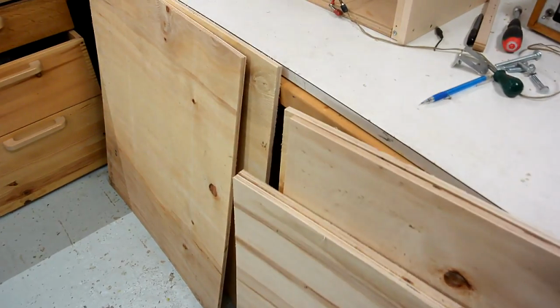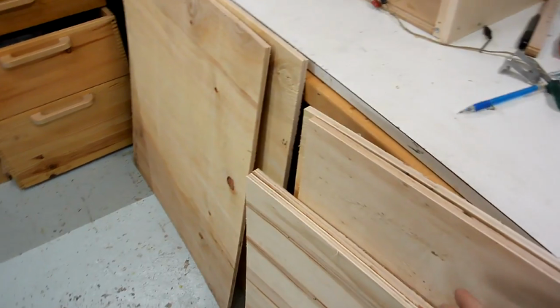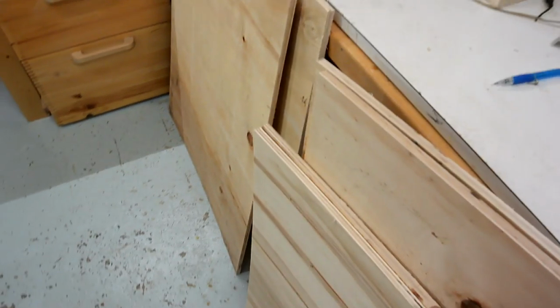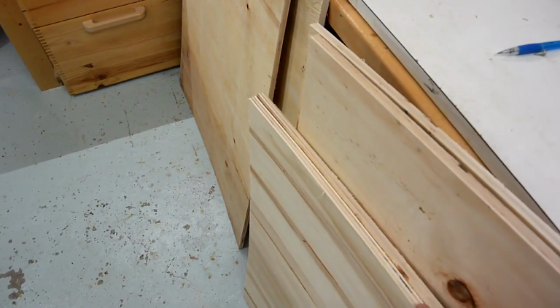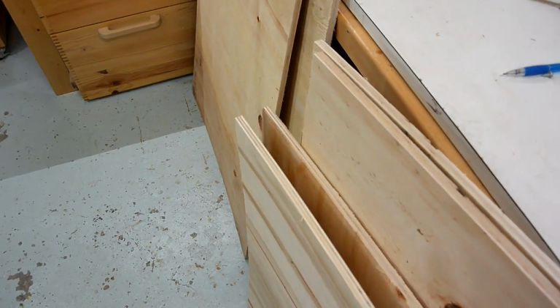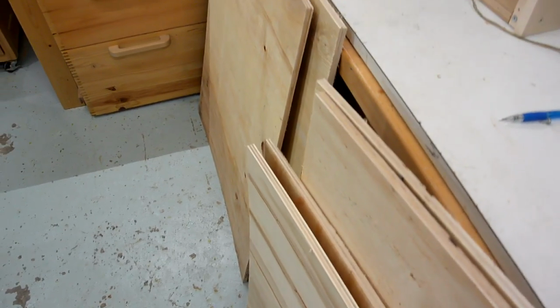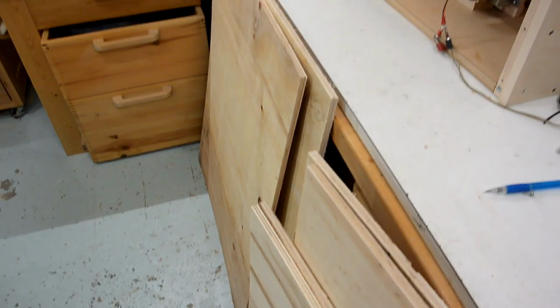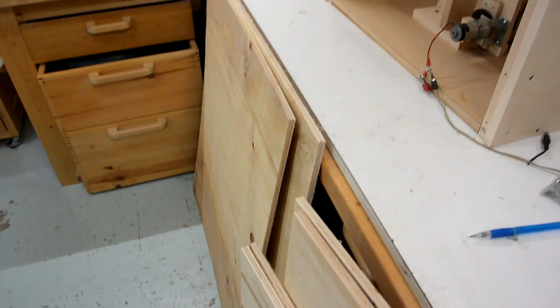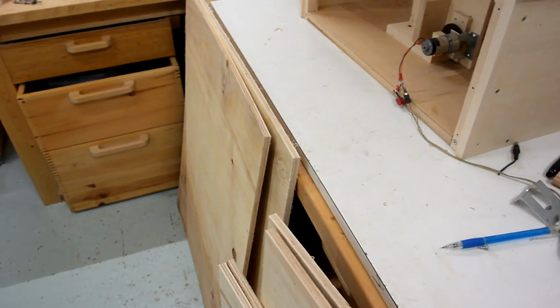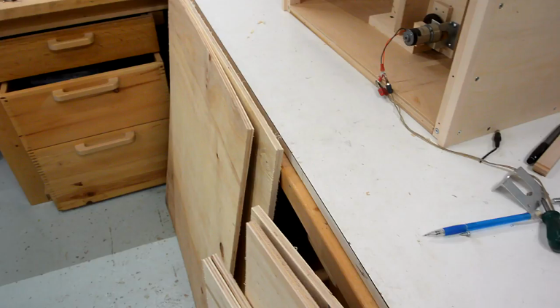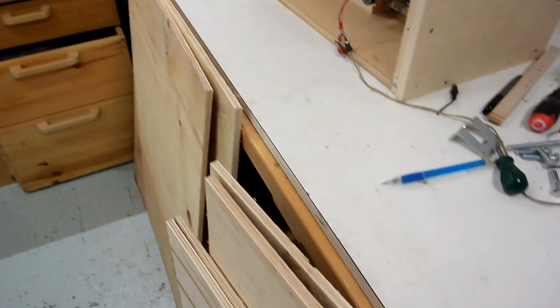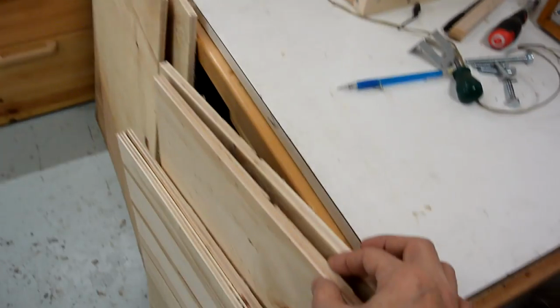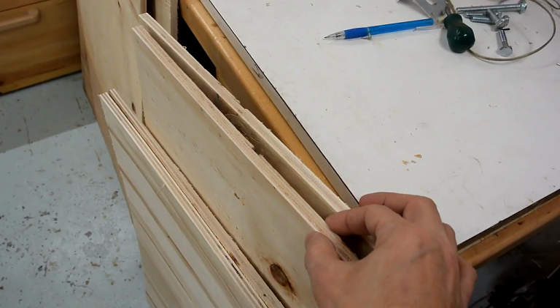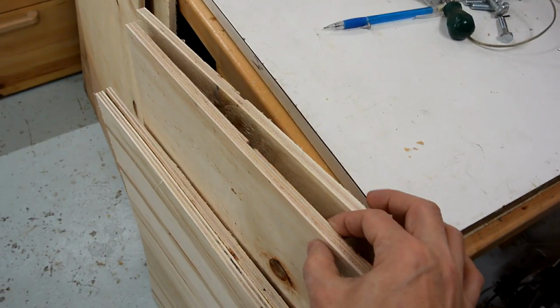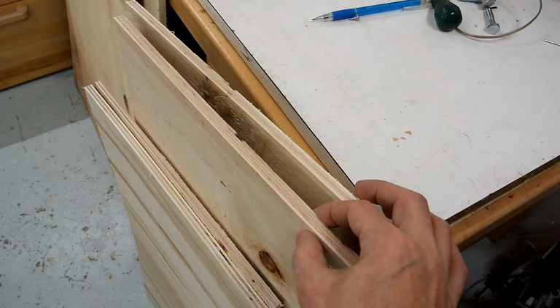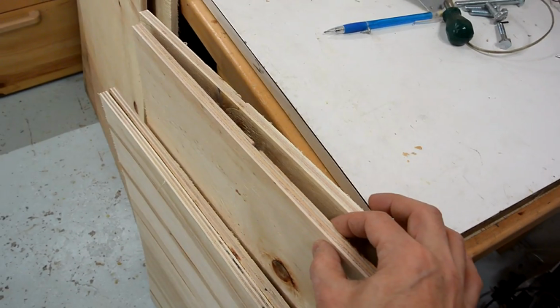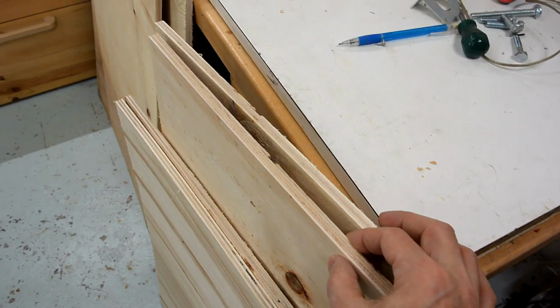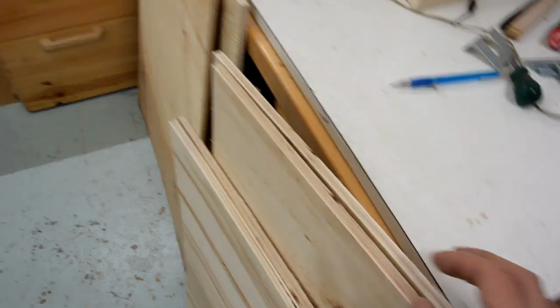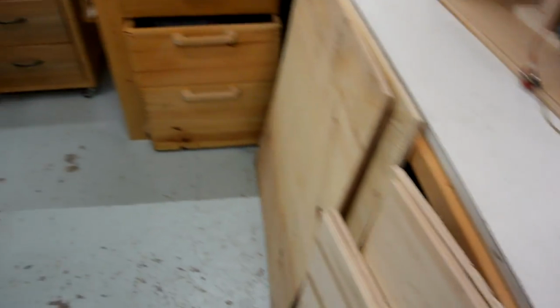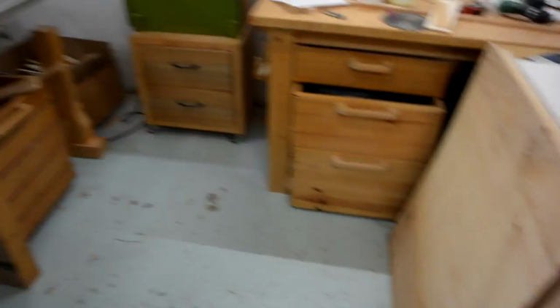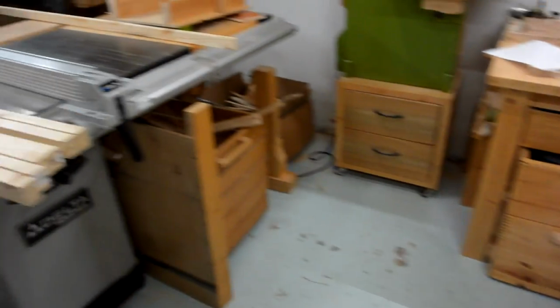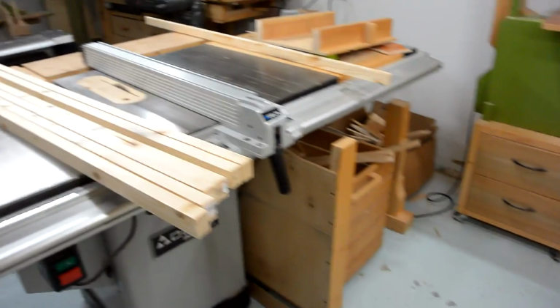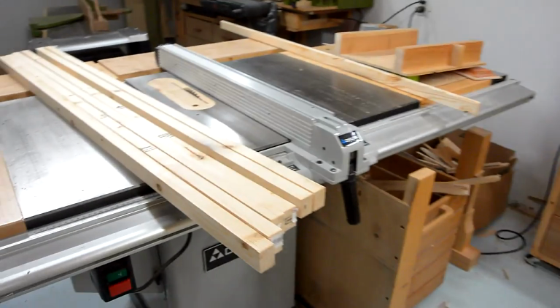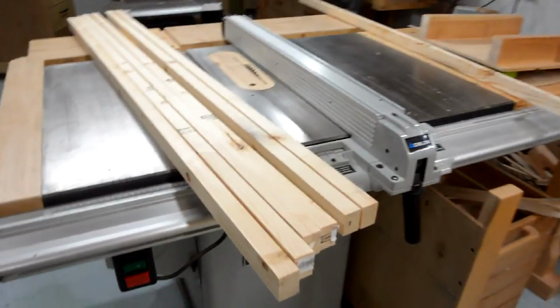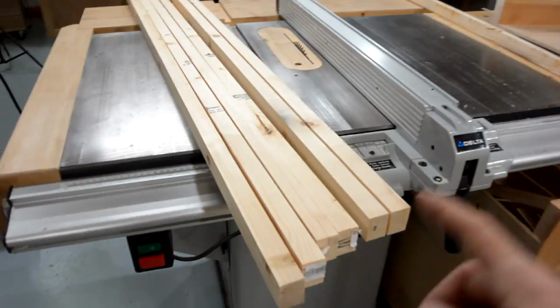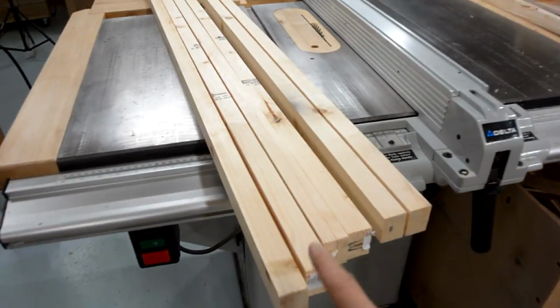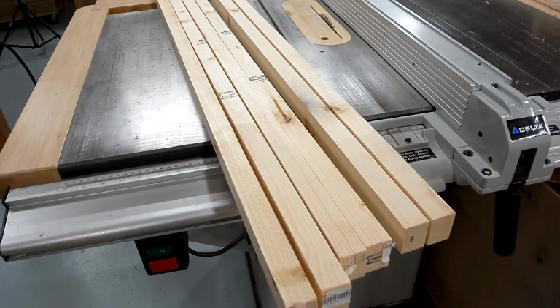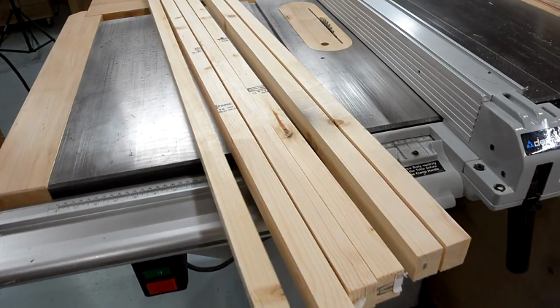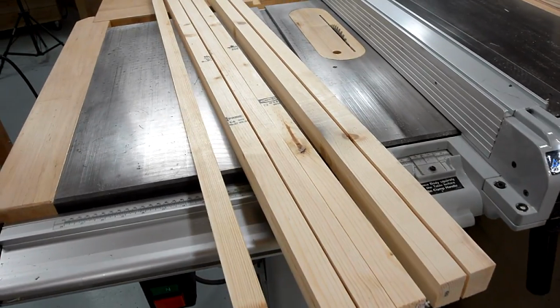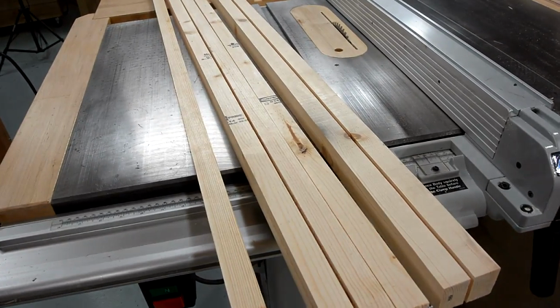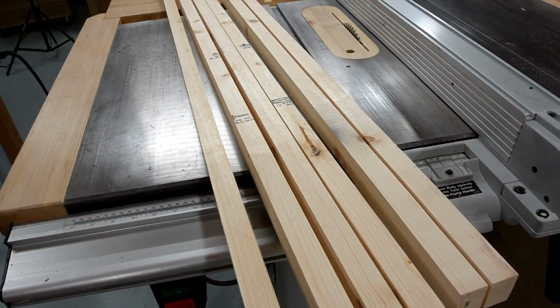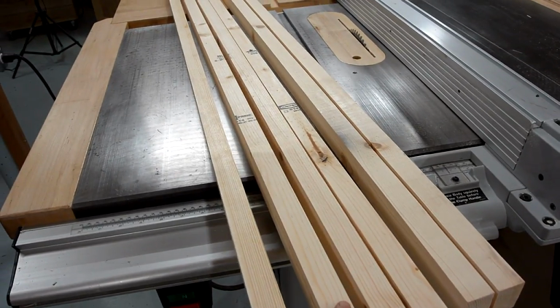I've already cut the plywood for this thing, but because this stuff is only about 1 cm thick, I'm gonna reinforce it in the corners with this — which is just a 2x6 that I ripped into strips.